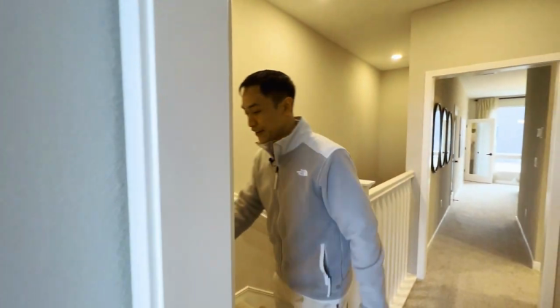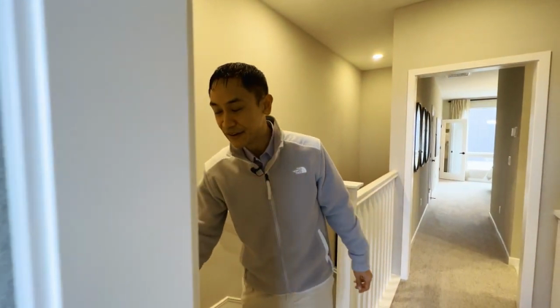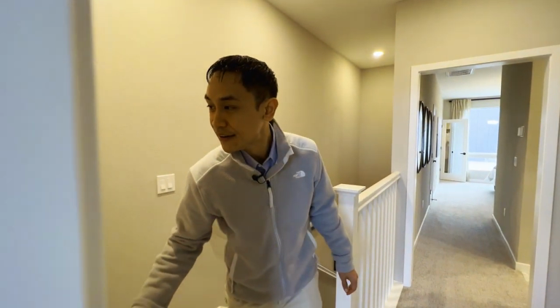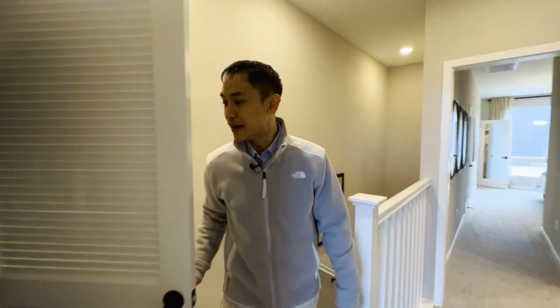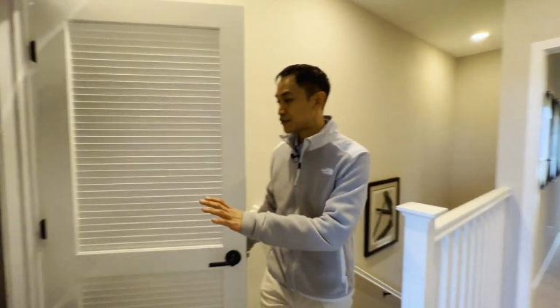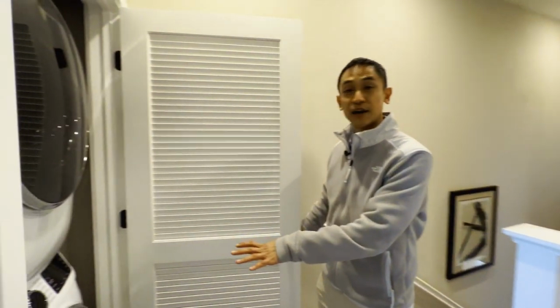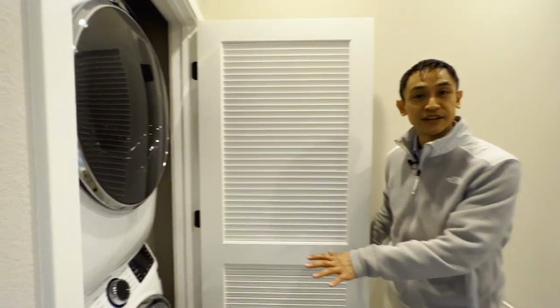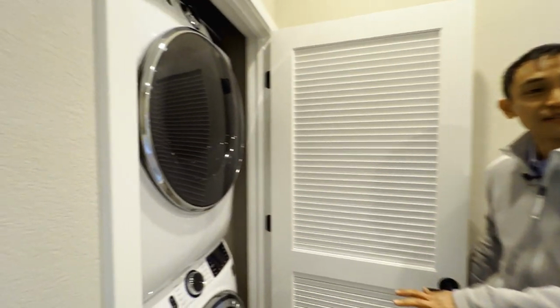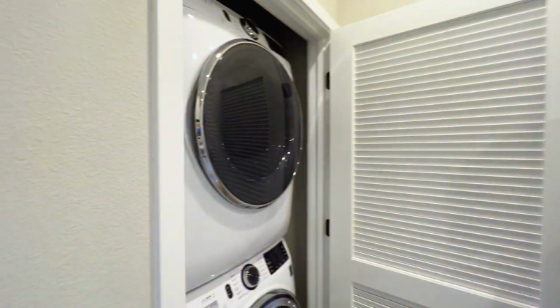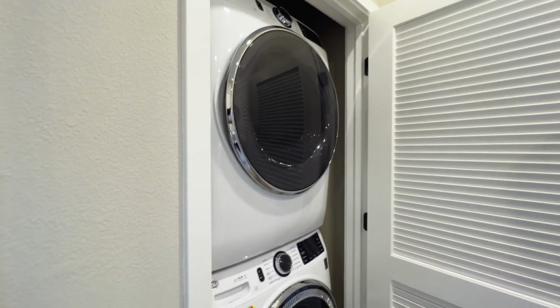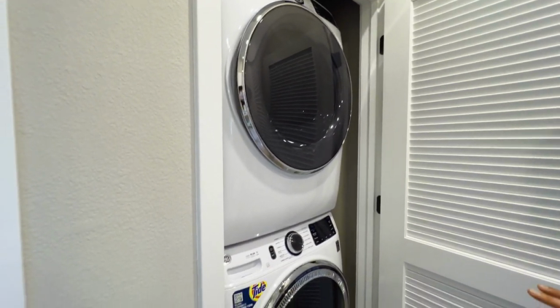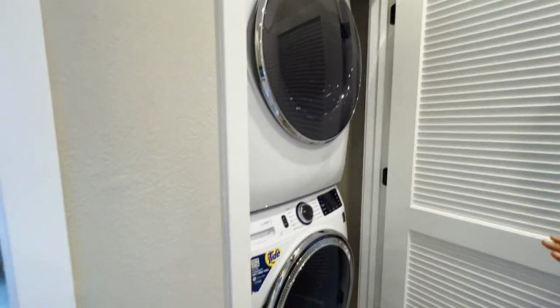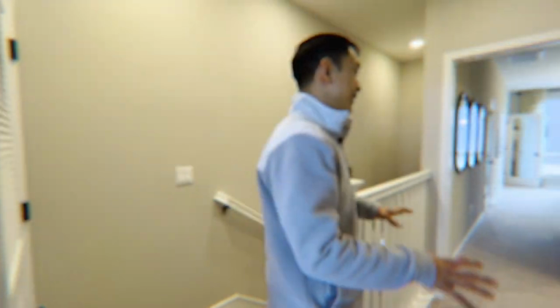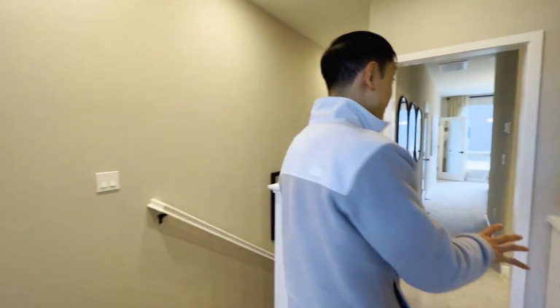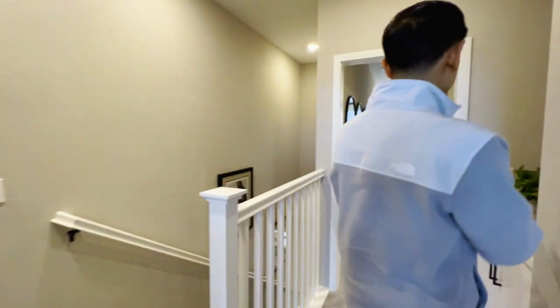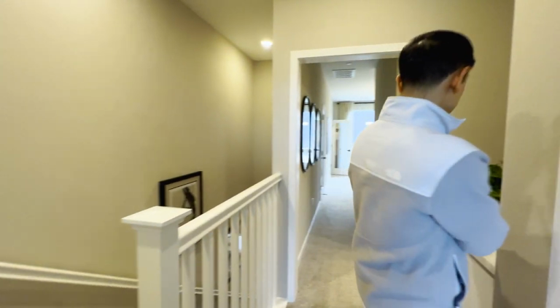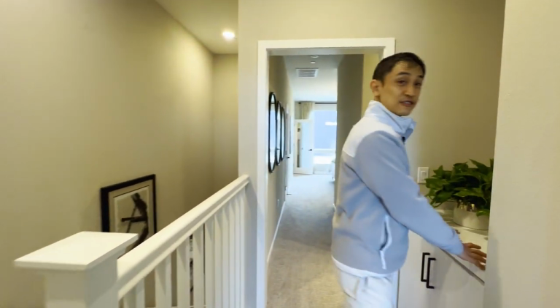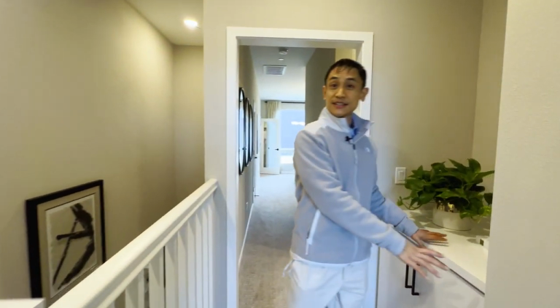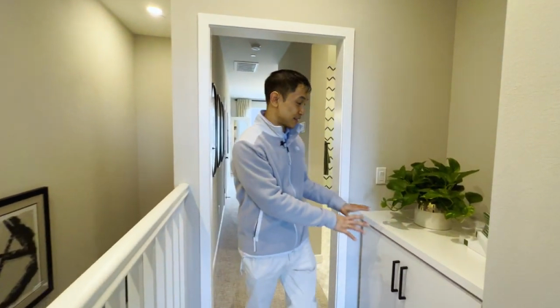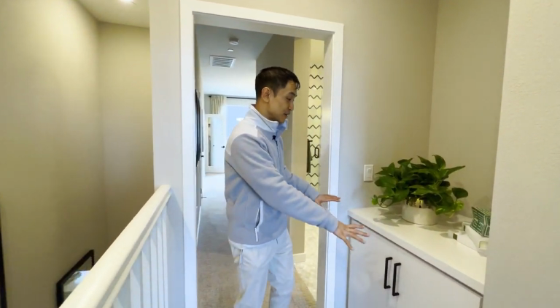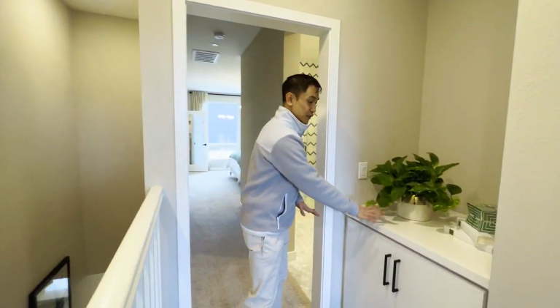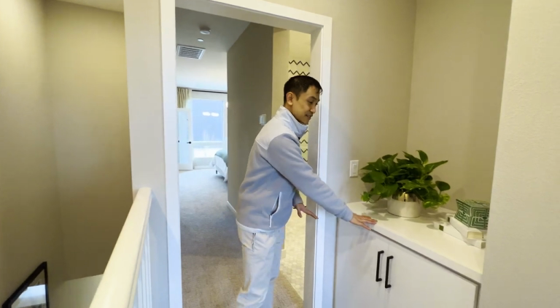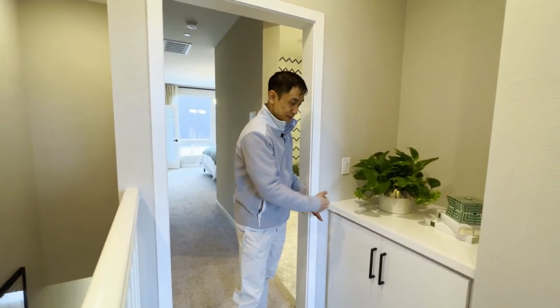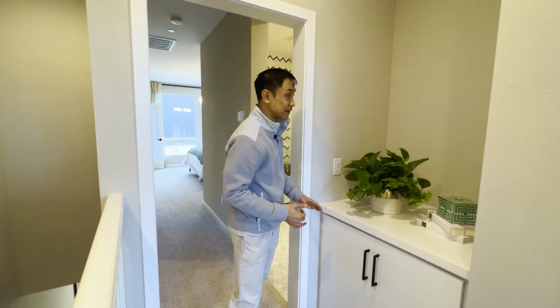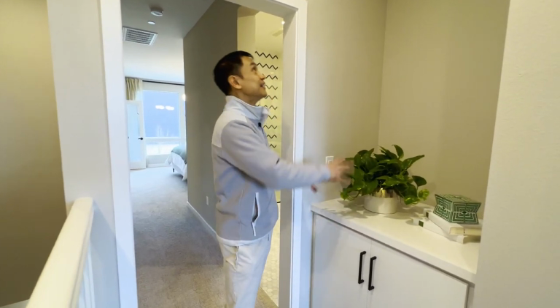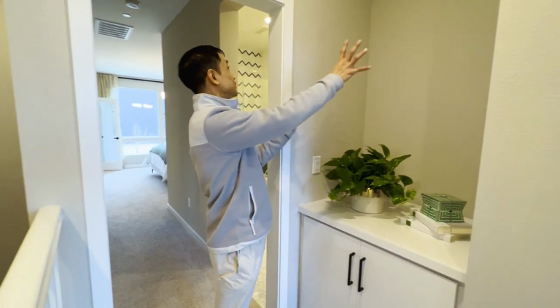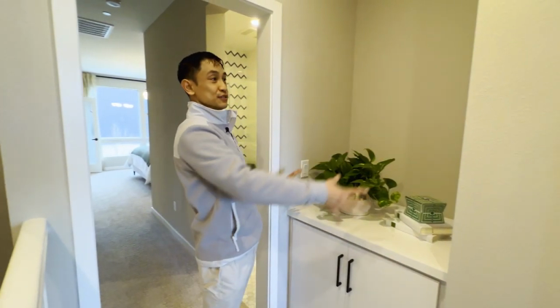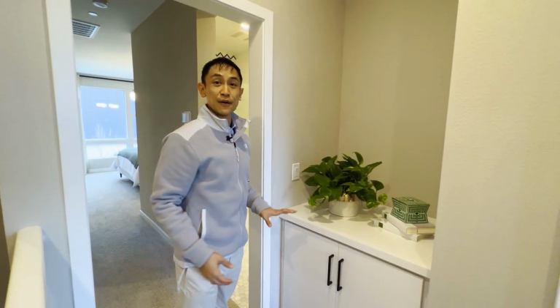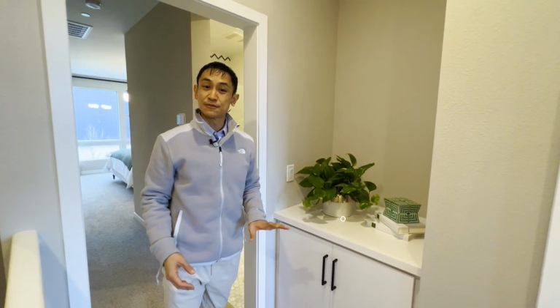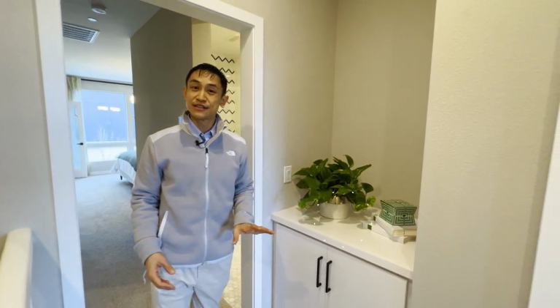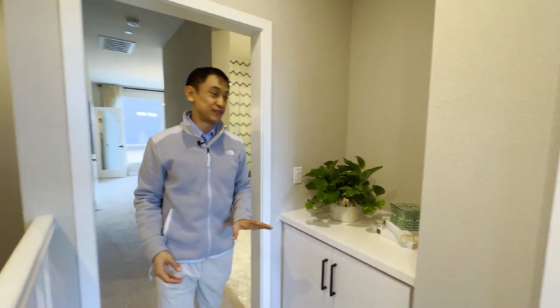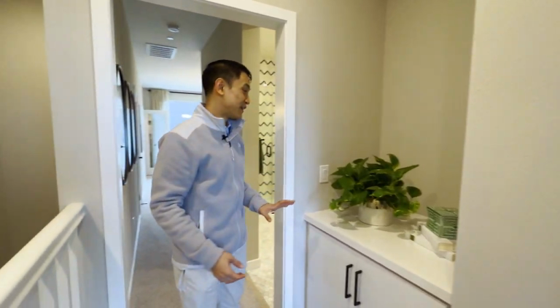Over here we have the washer and dryer — very conveniently placed. I love that they've used this extra space, this little nook. They've put a nice deep cabinet. You could do a lot with this space, whatever you want.